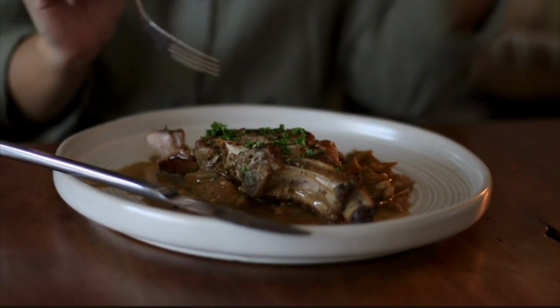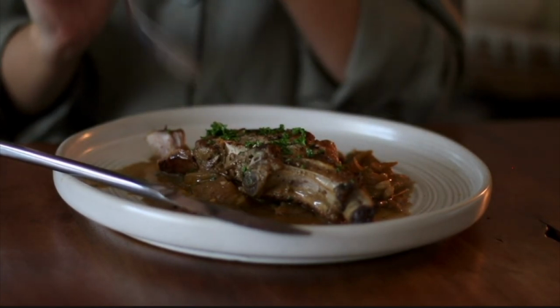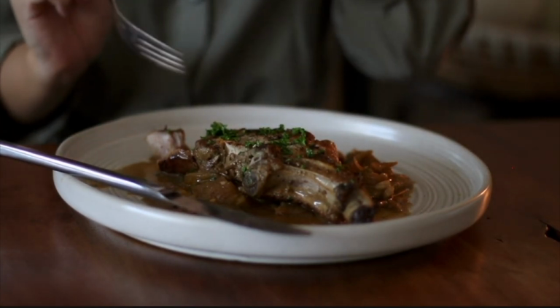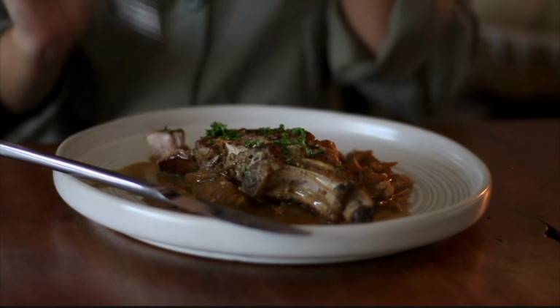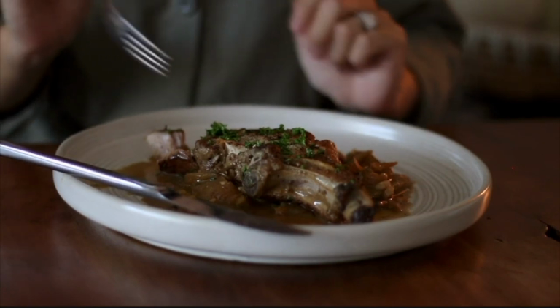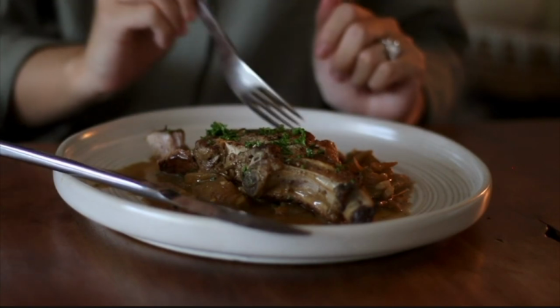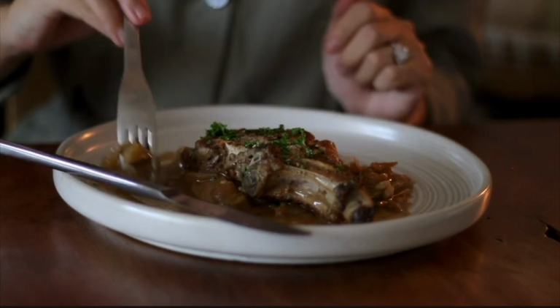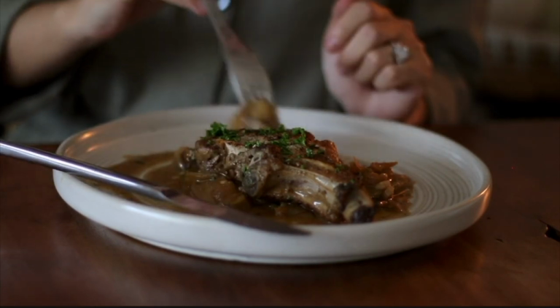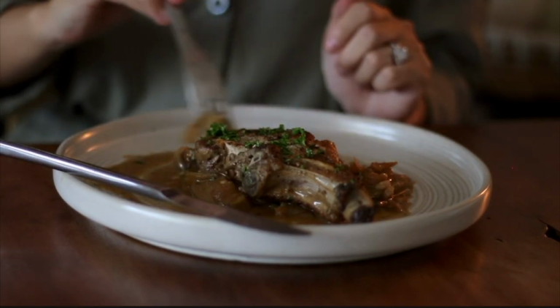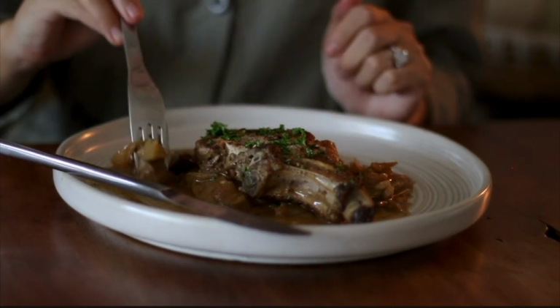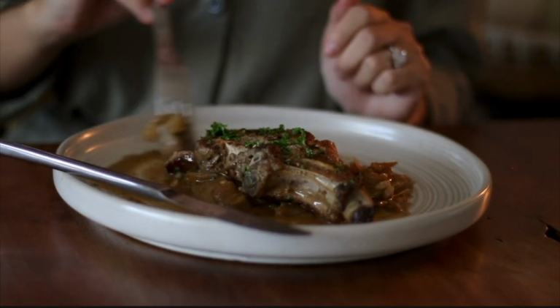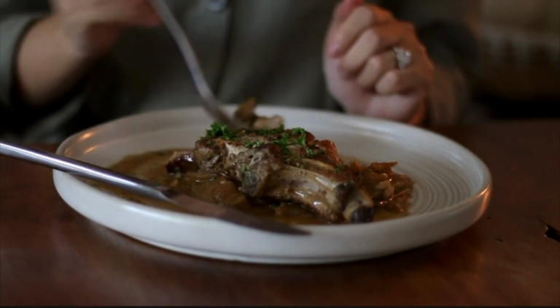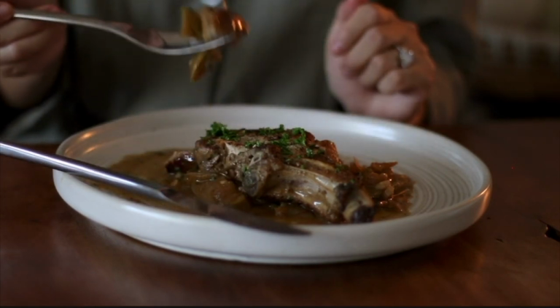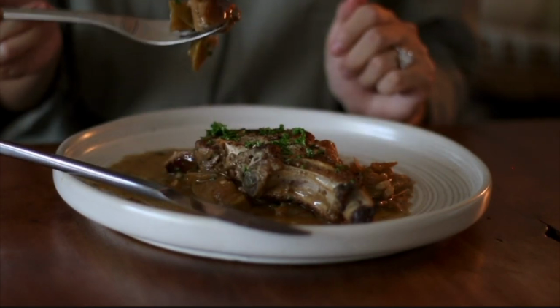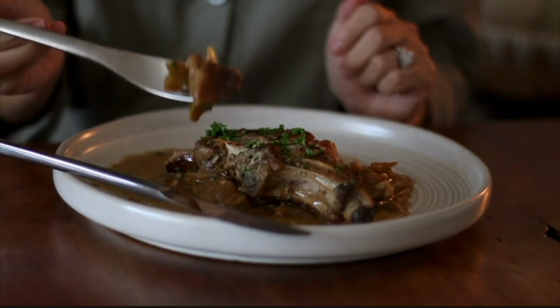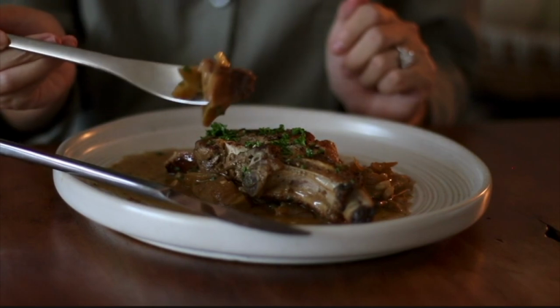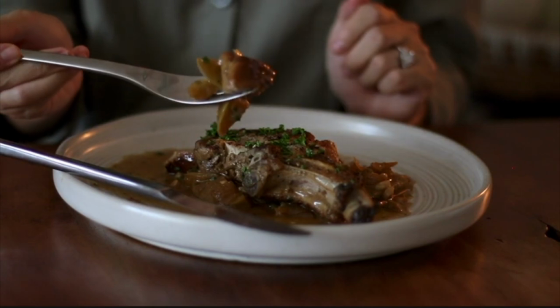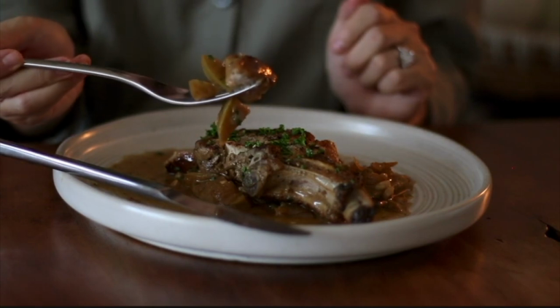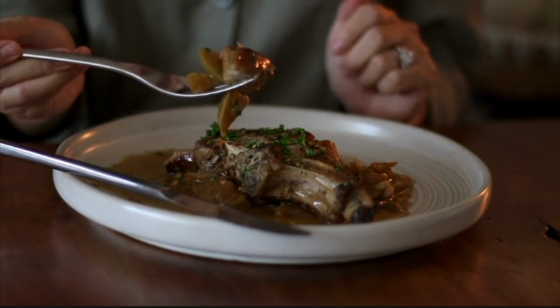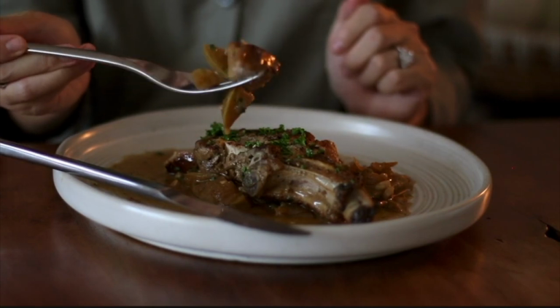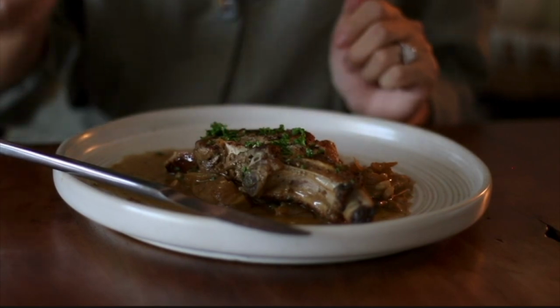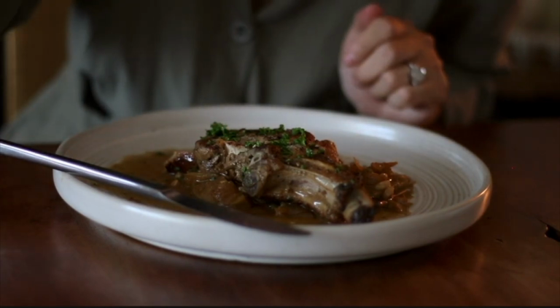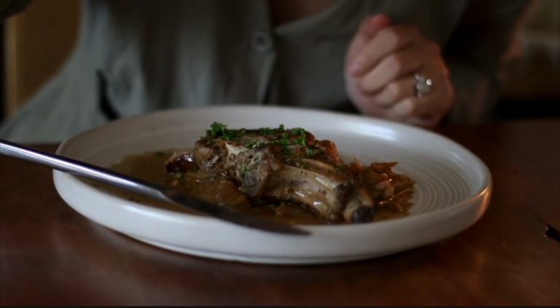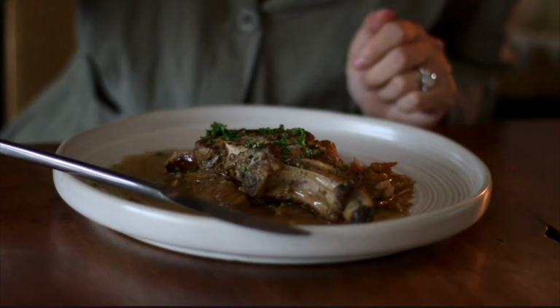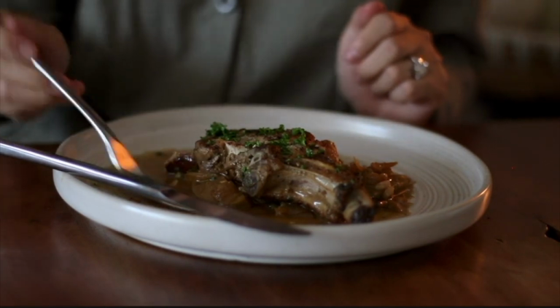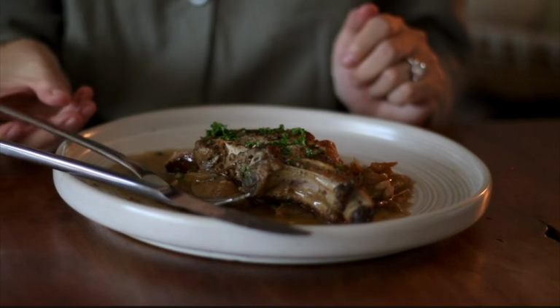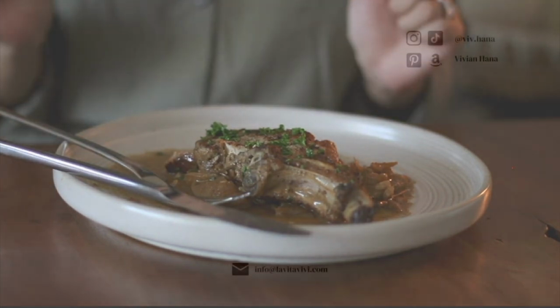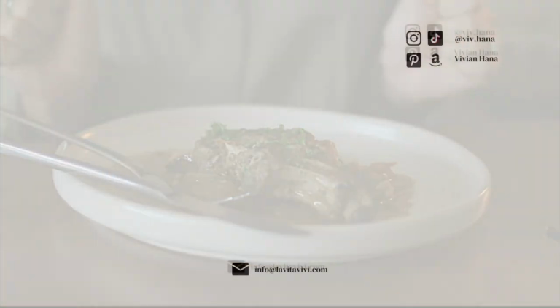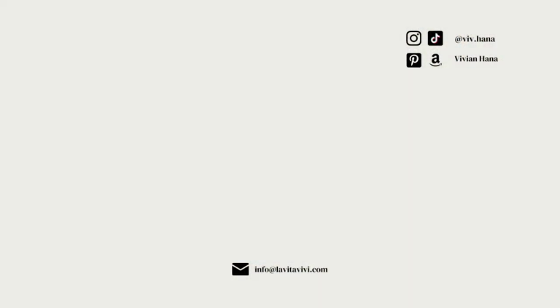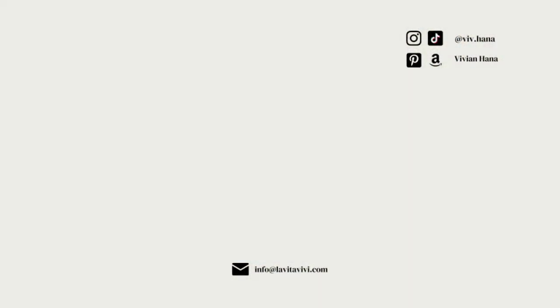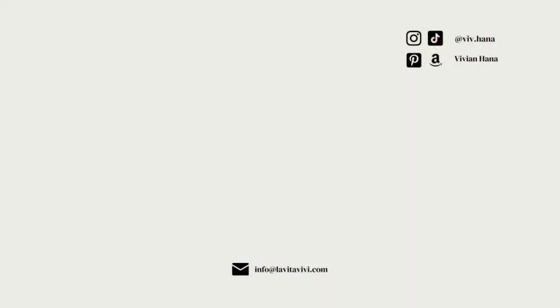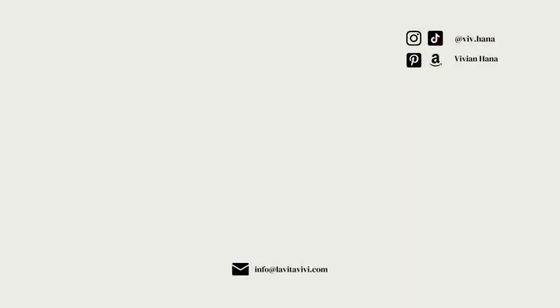I hope this got you into the fall spirit. I can't wait to share more fall things with you guys, so be on the lookout for more fall inspo. But until next time, I will see you guys later. Bye!